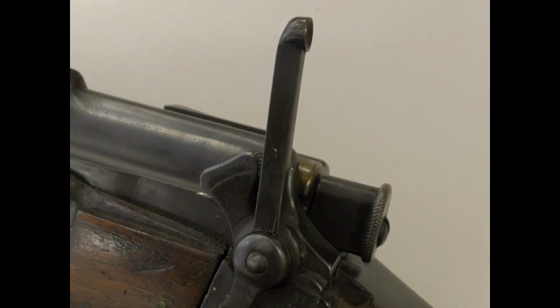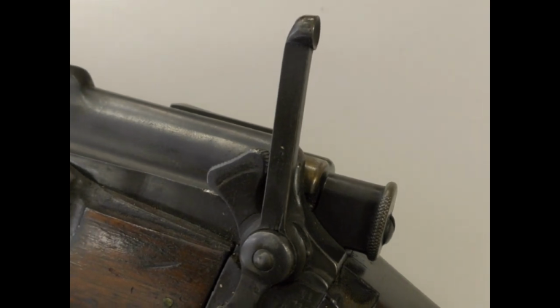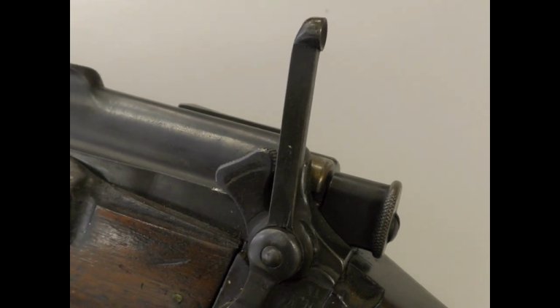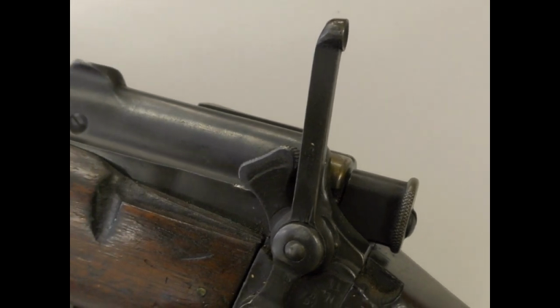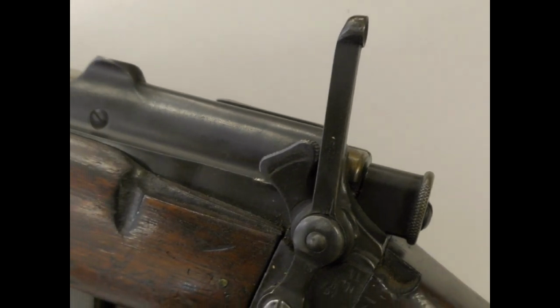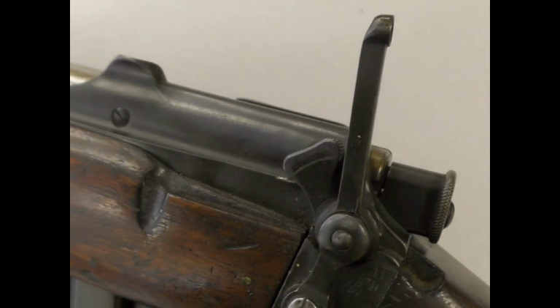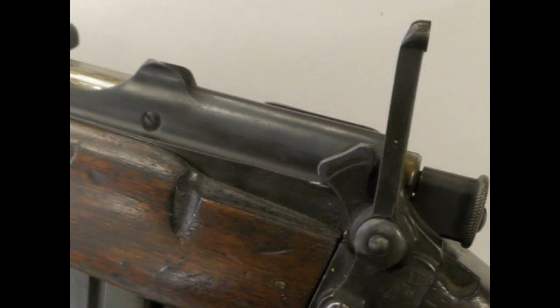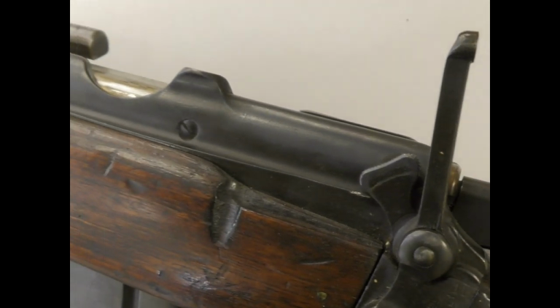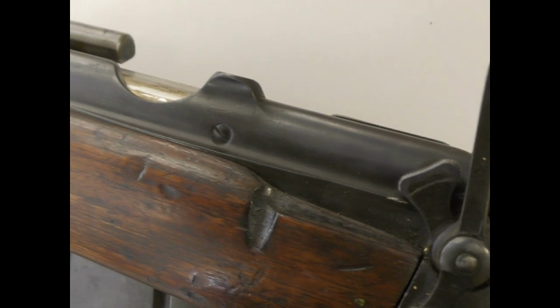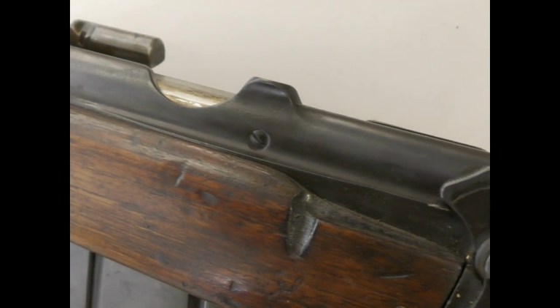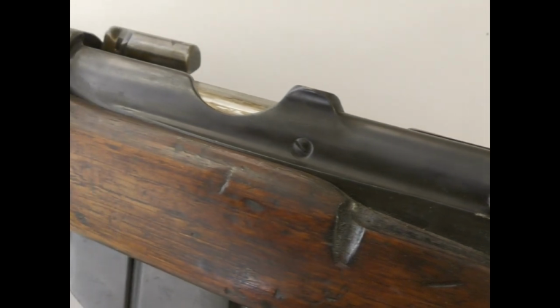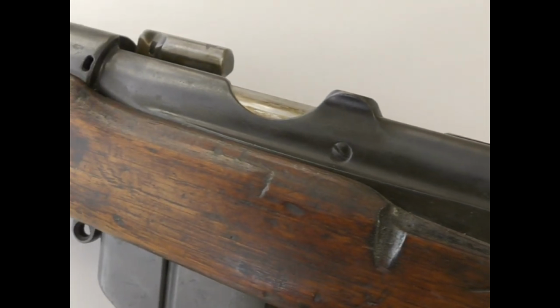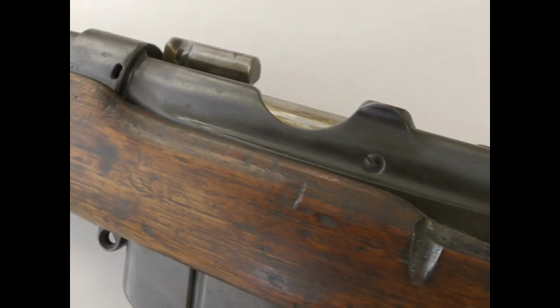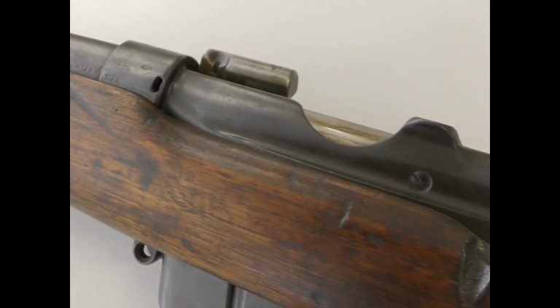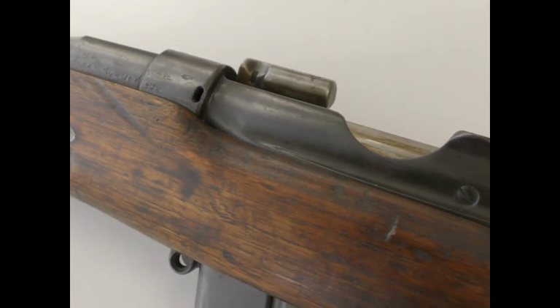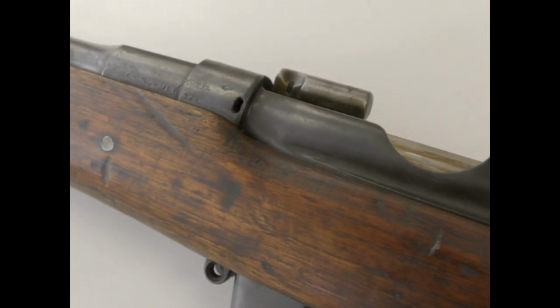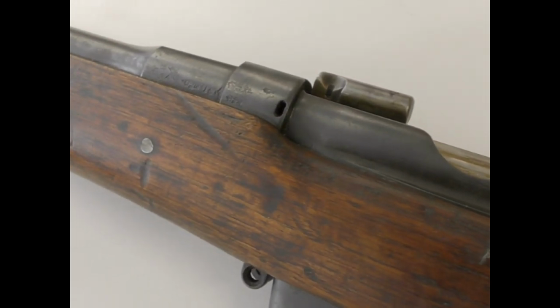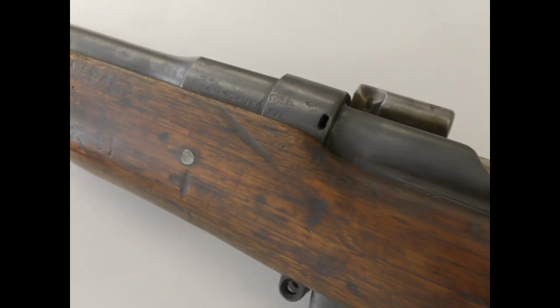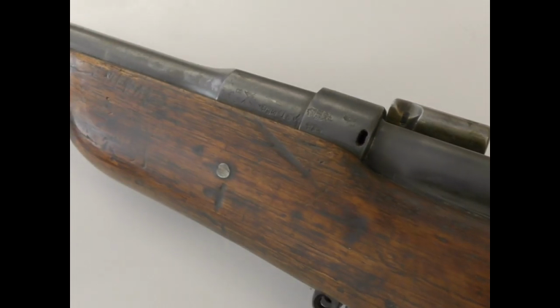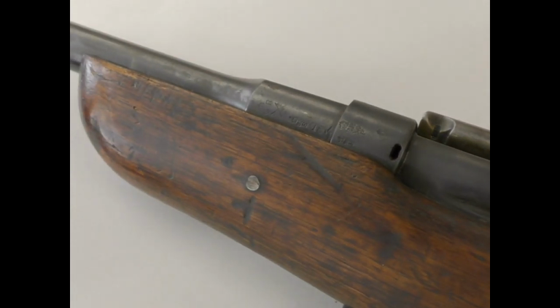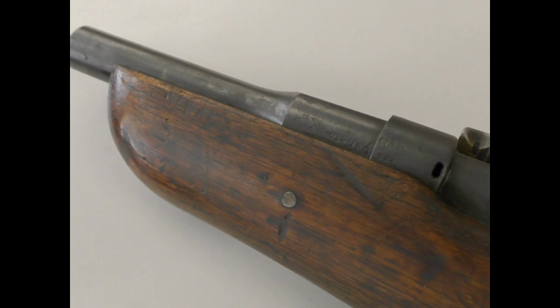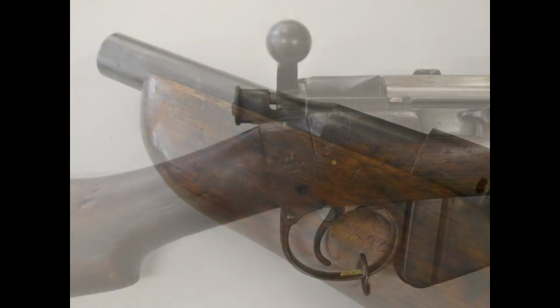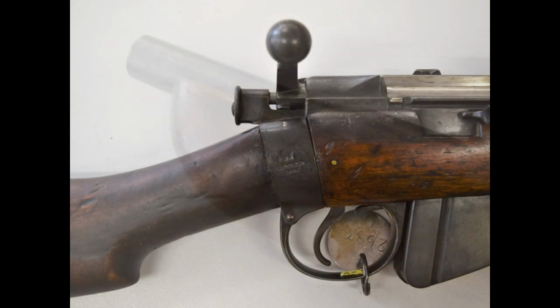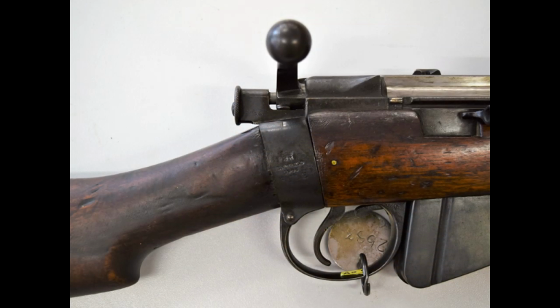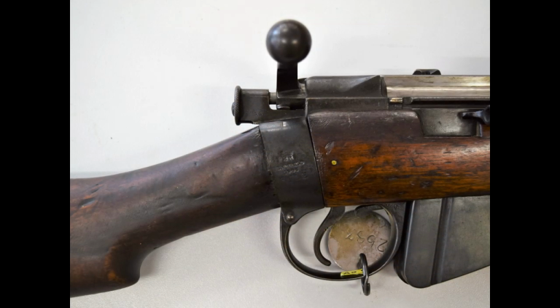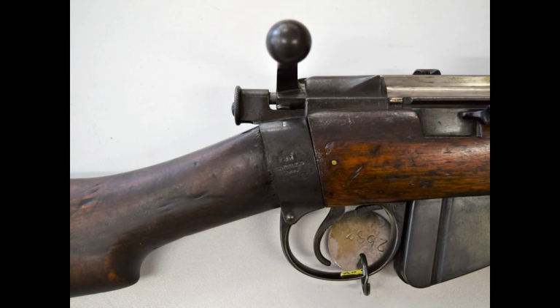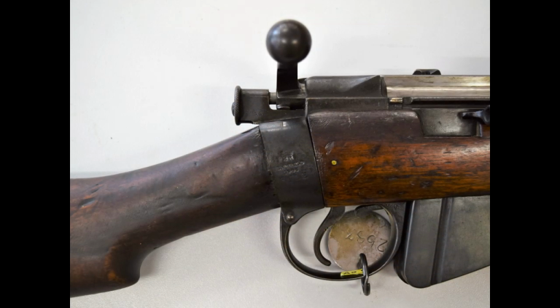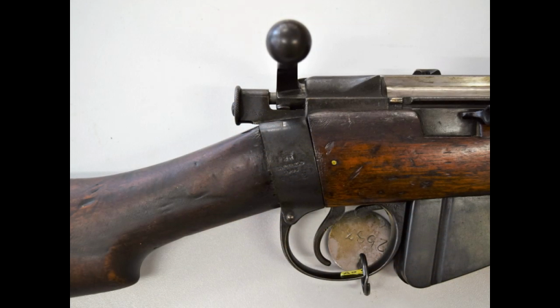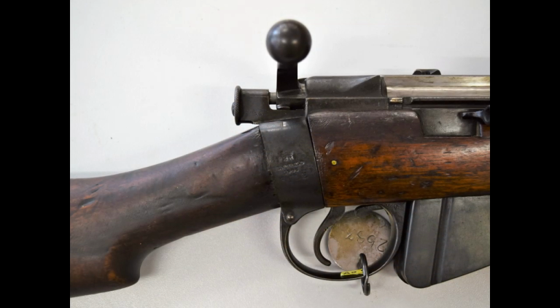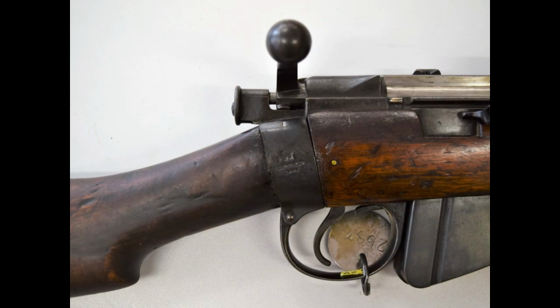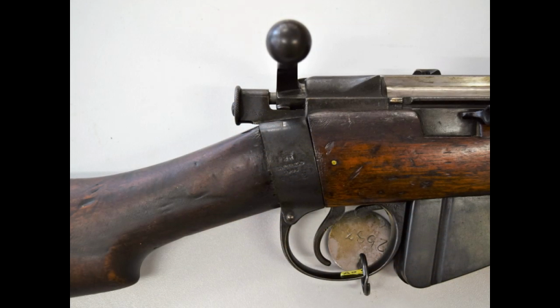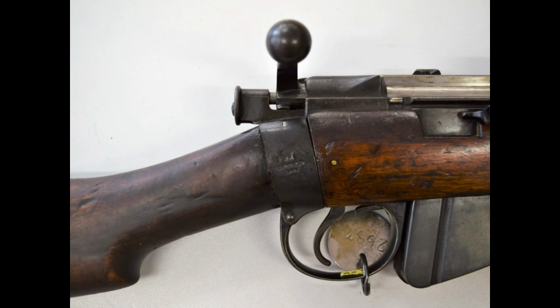The rifle is a SMLE Mark I, originally built in 1906, and as such it doesn't have a charger bridge, which was introduced with the later Mark III.